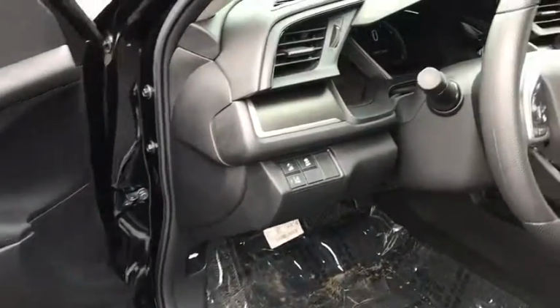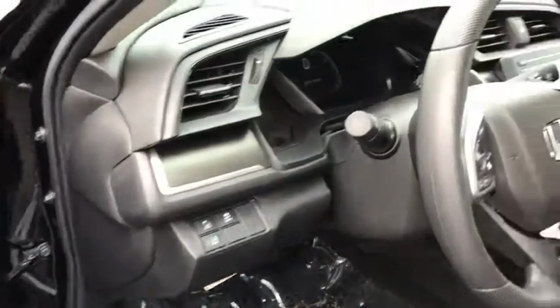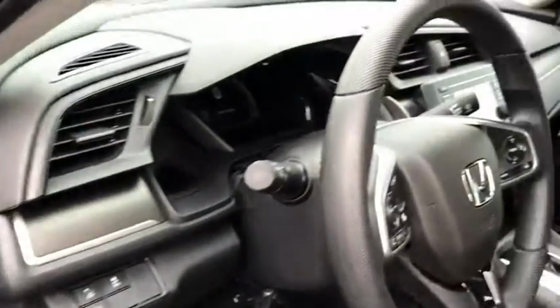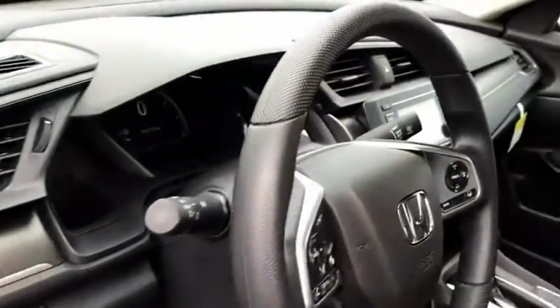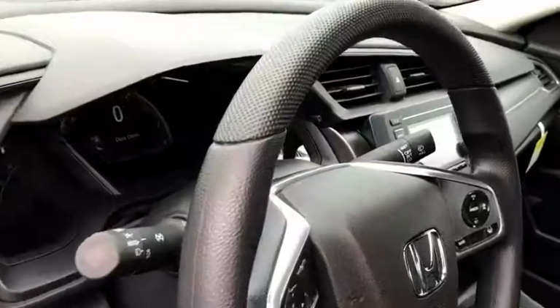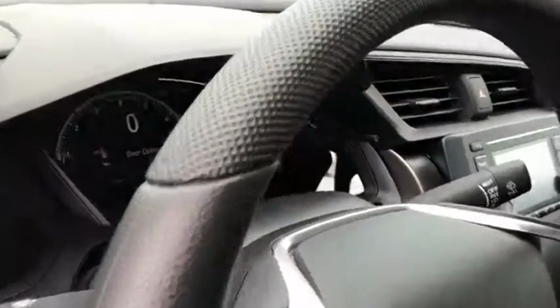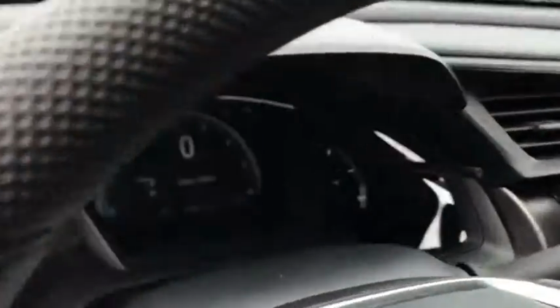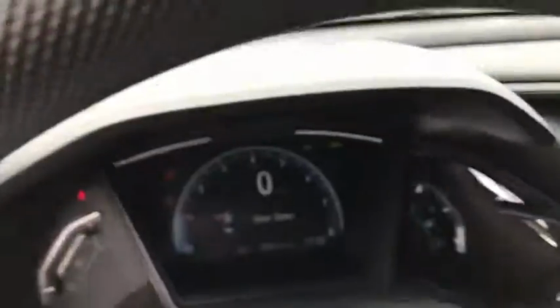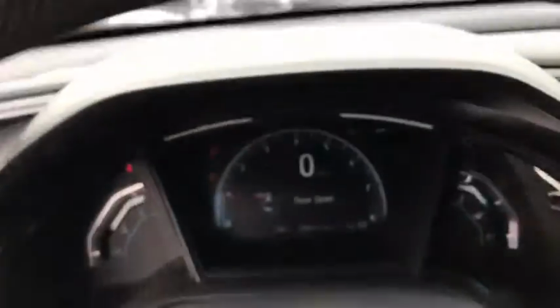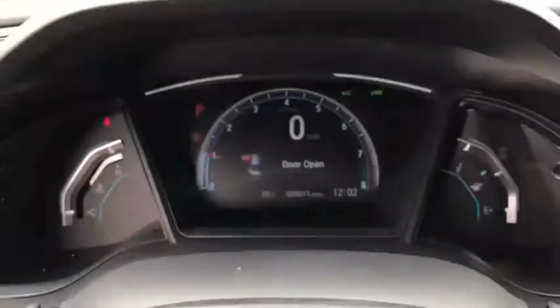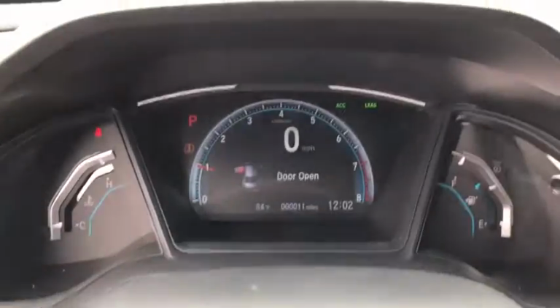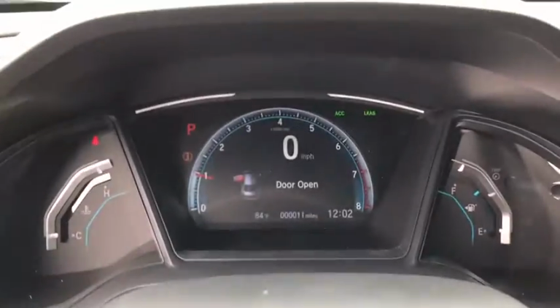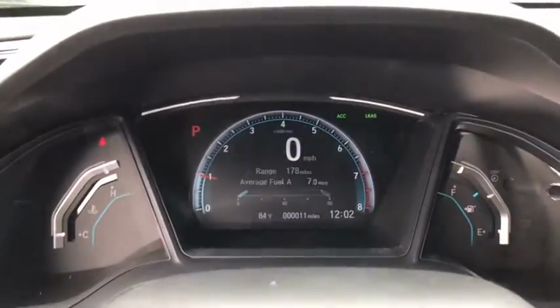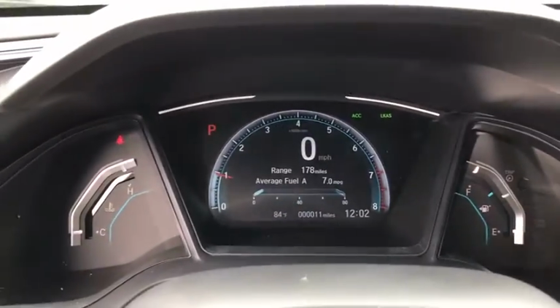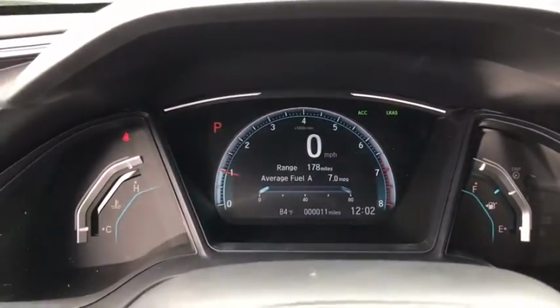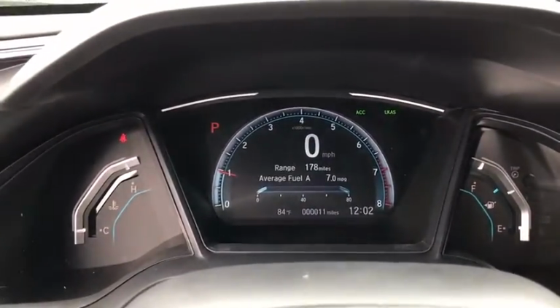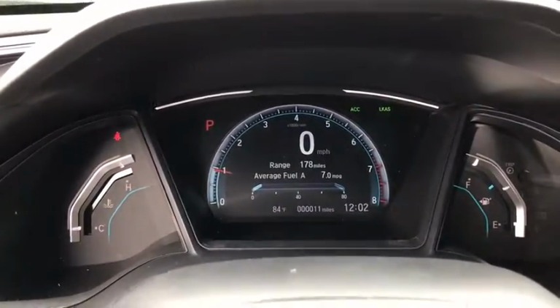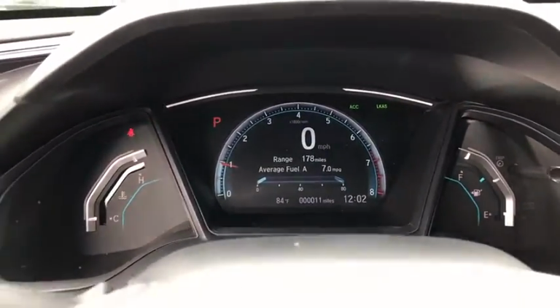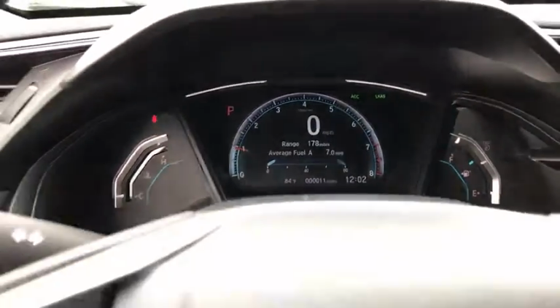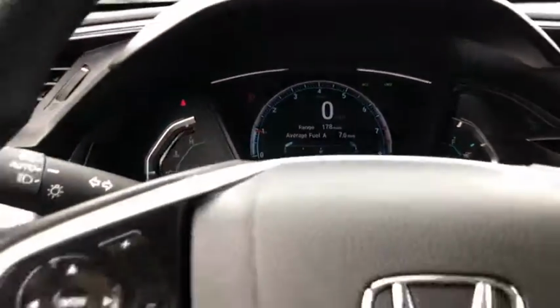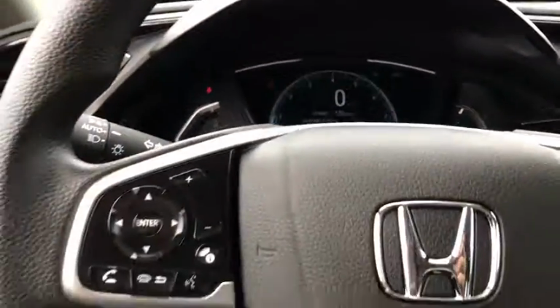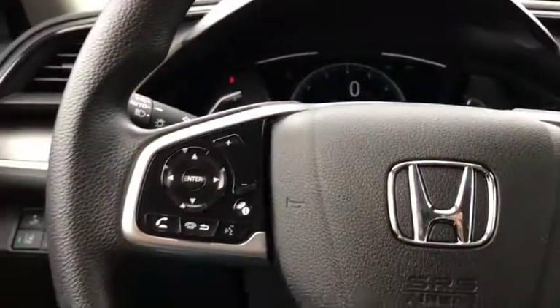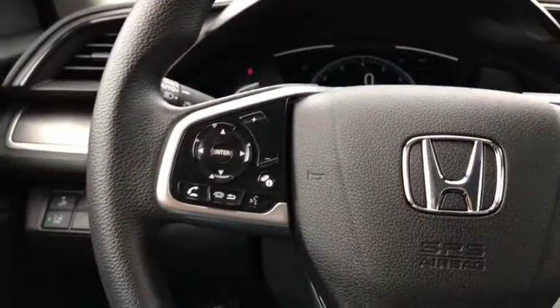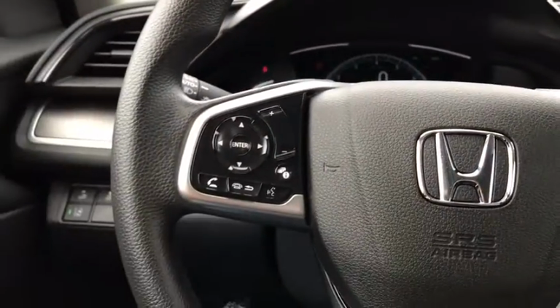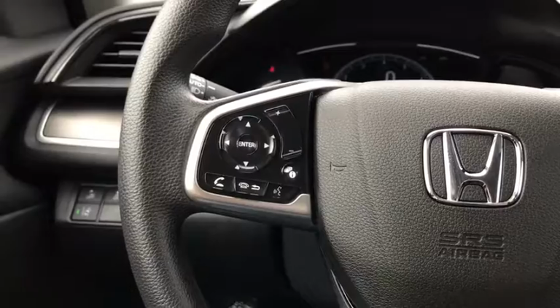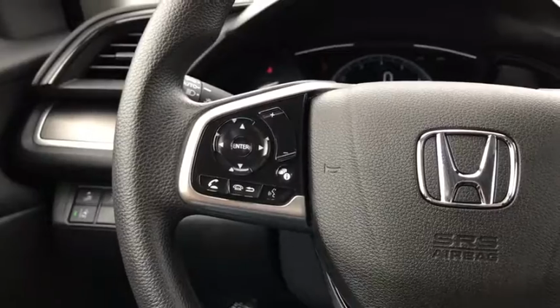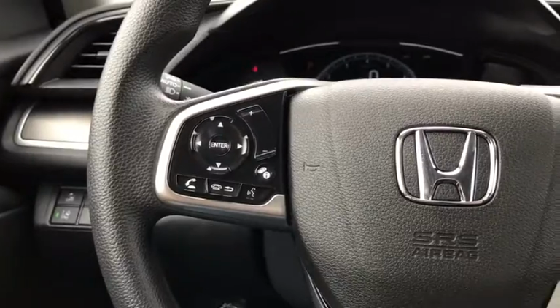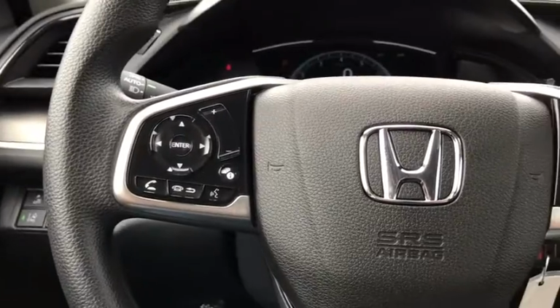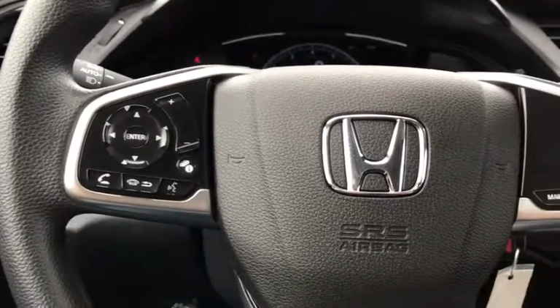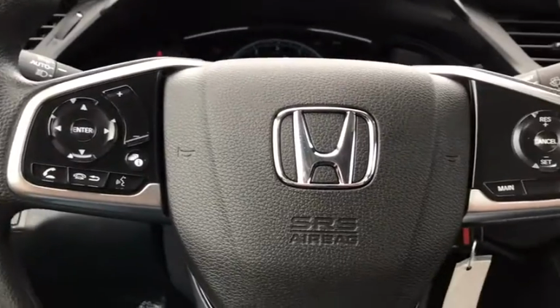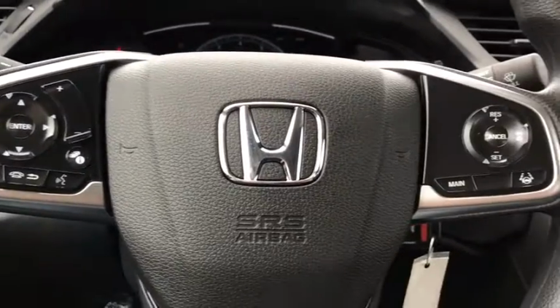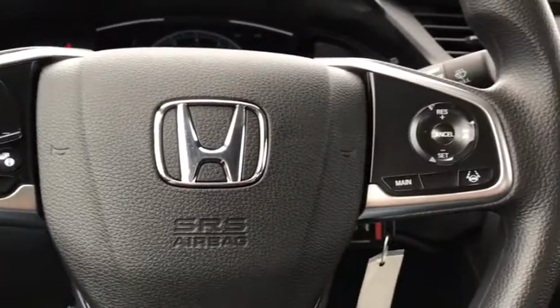Floor mats, cruise control, AM-FM stereo radio, front-wheel drive, climate control, rear defrost, bucket seats, trip computer.